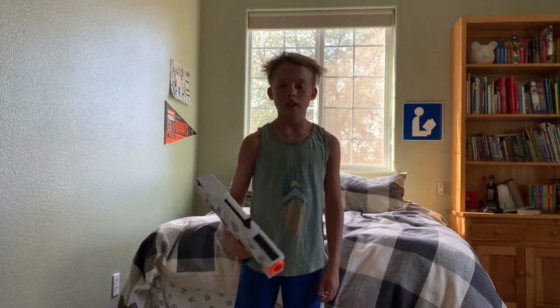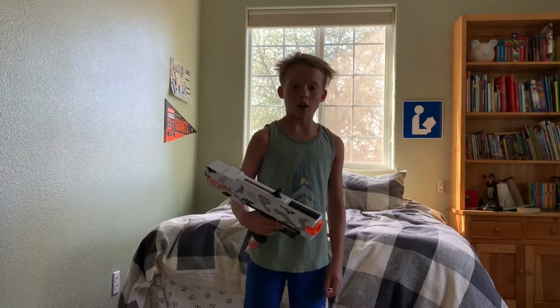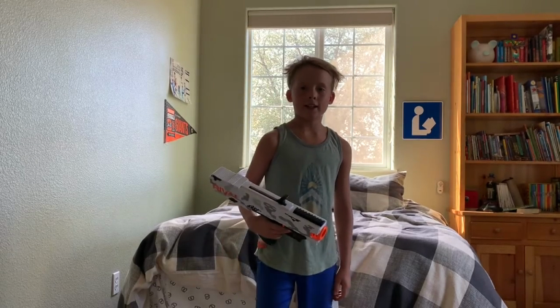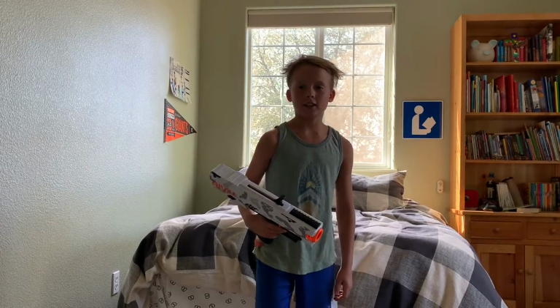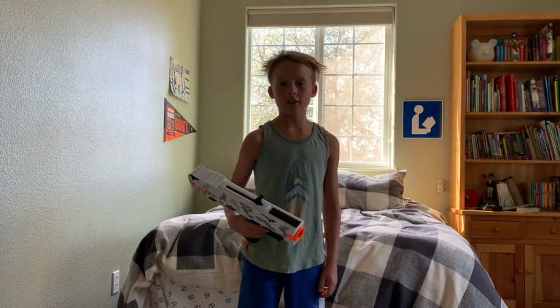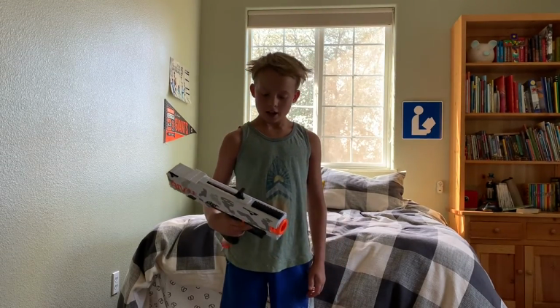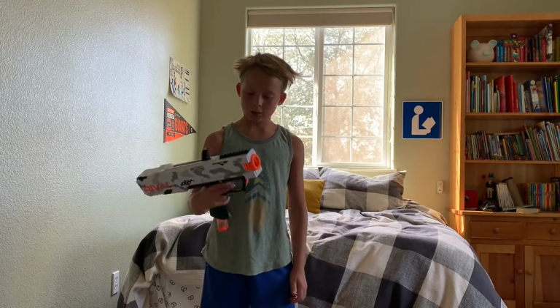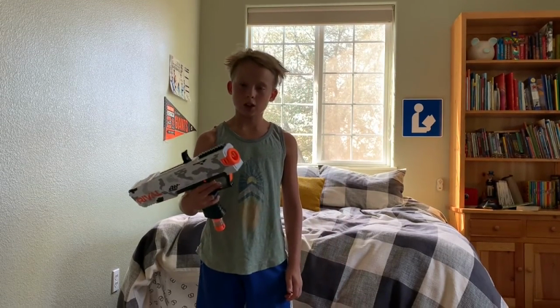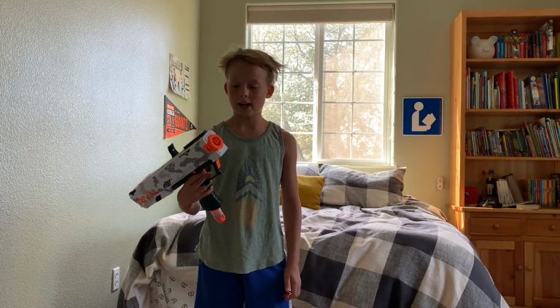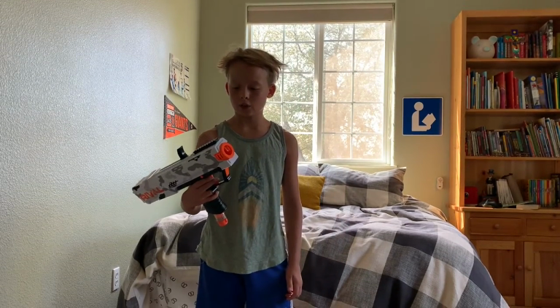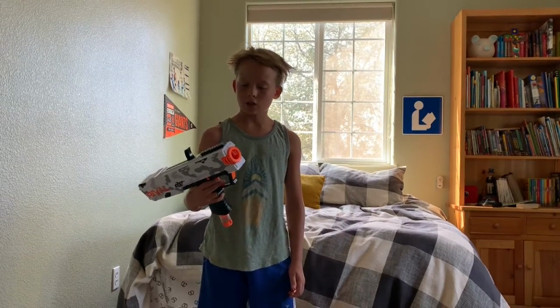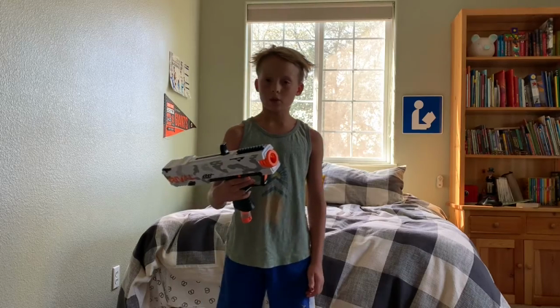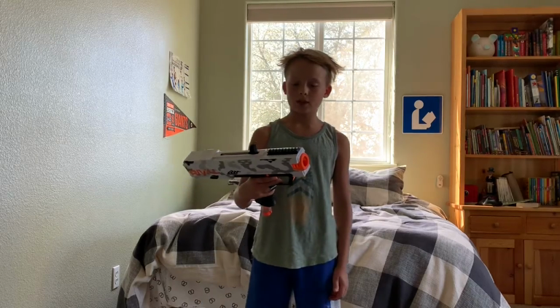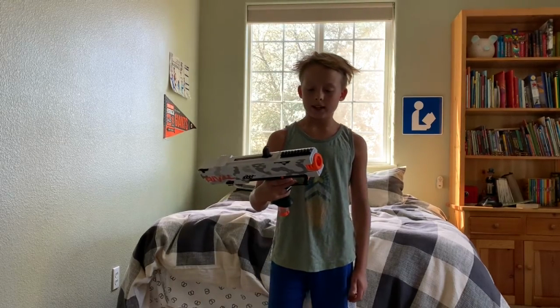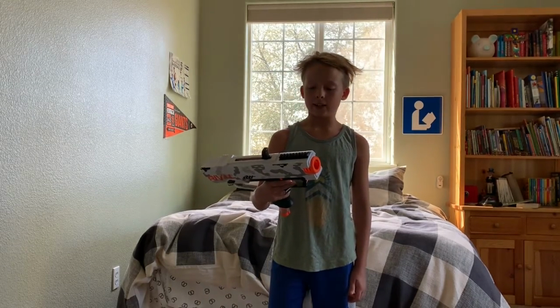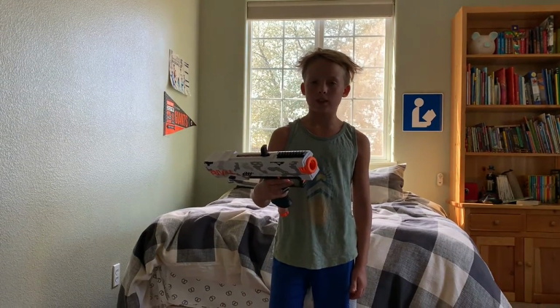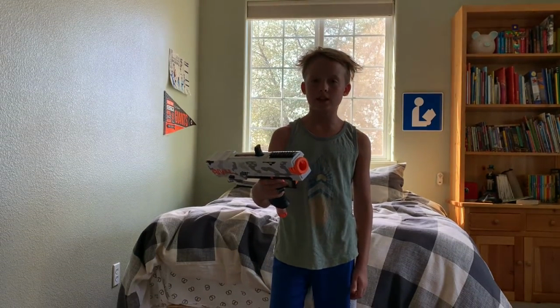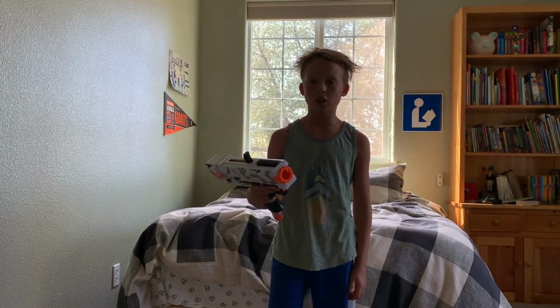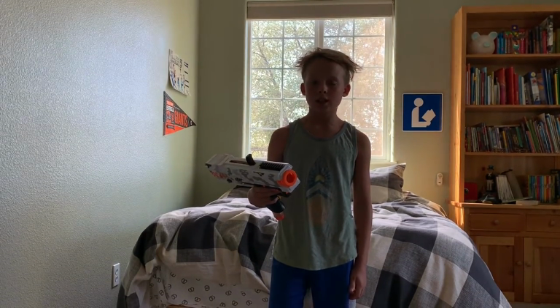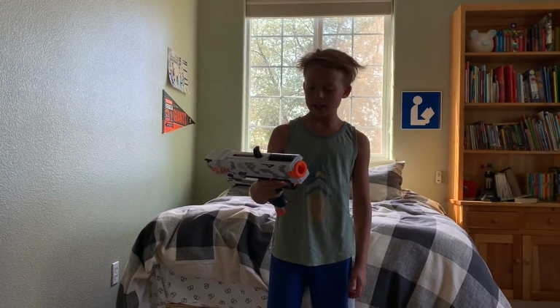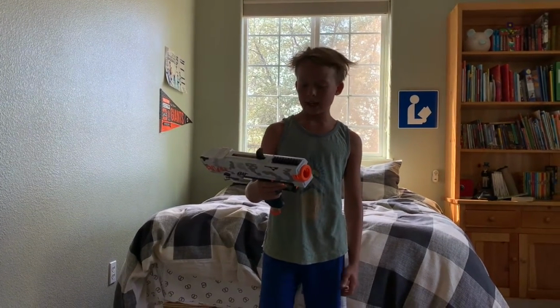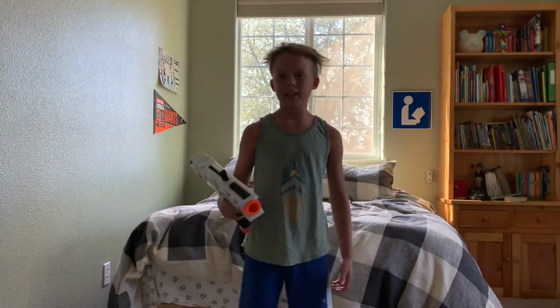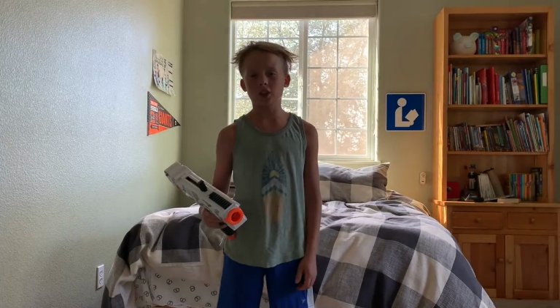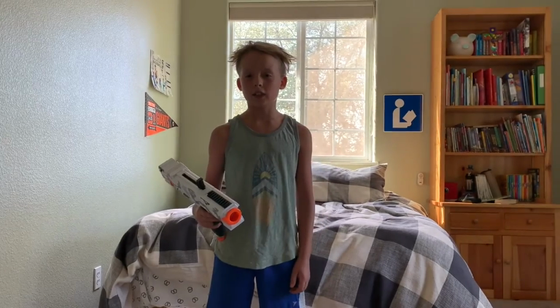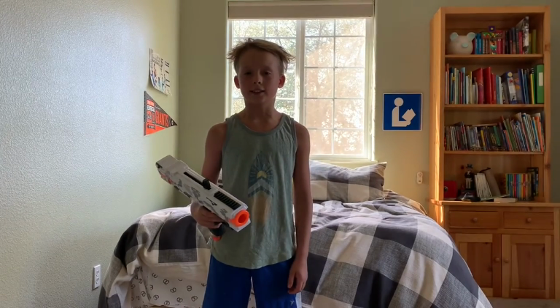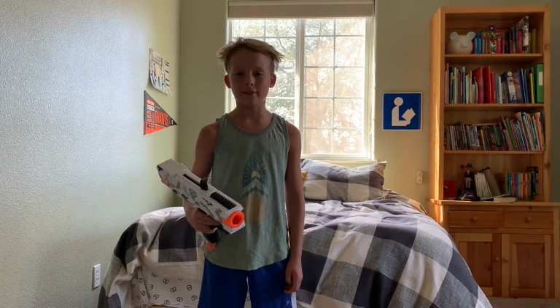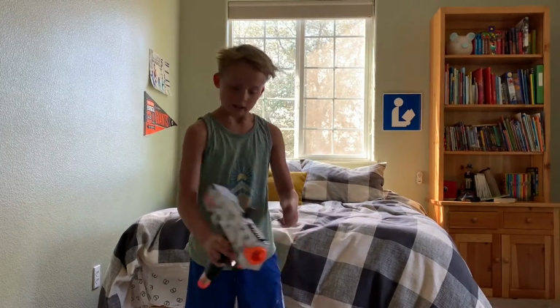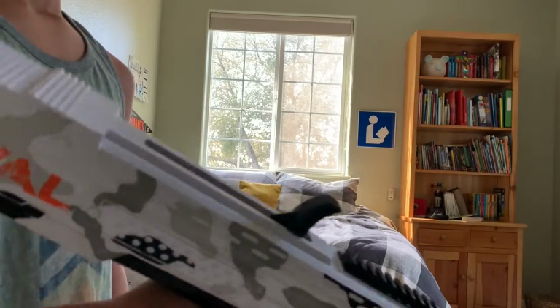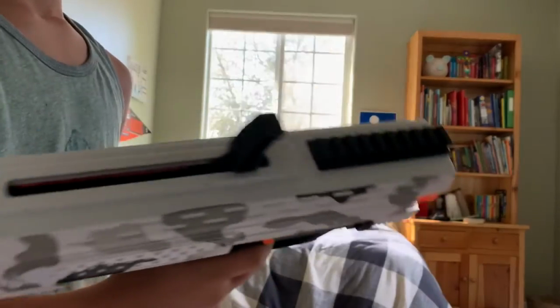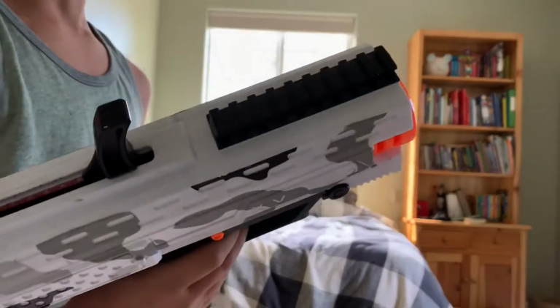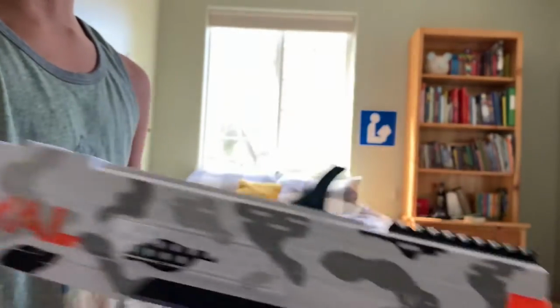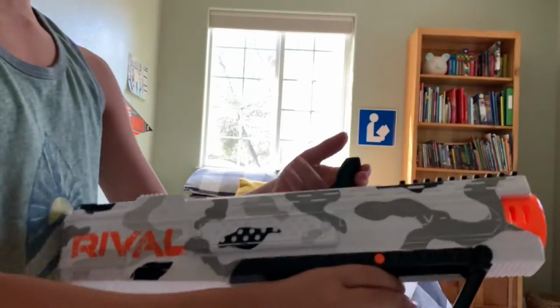All right, hey guys. So I just wanted to show you a hack for a Rival Nerf gun. It's an XV700, and I can make it shoot like a shotgun, kind of. Normally it only shoots one.